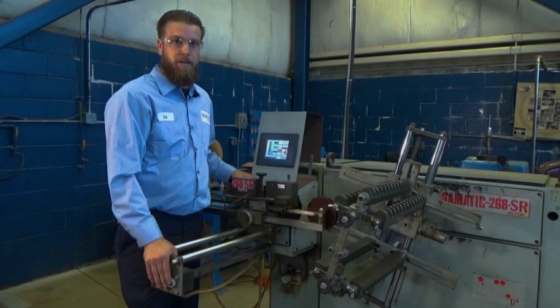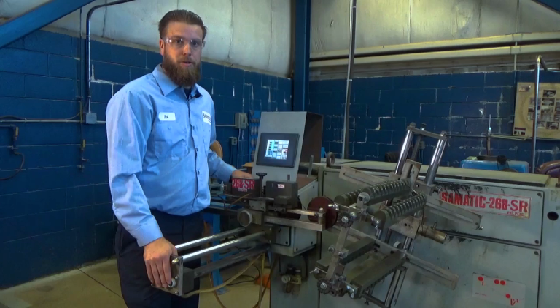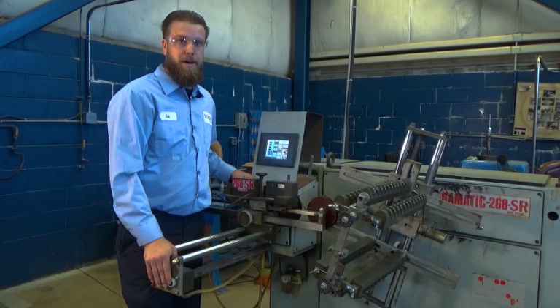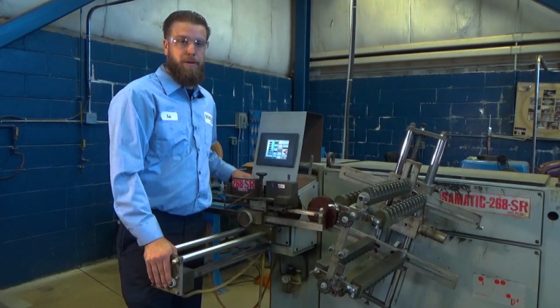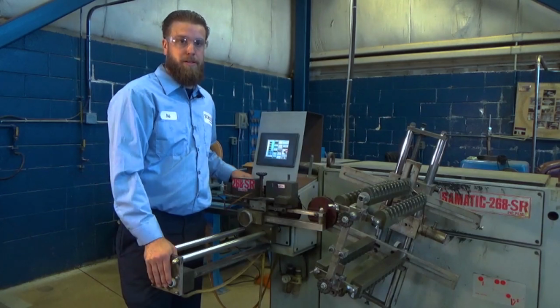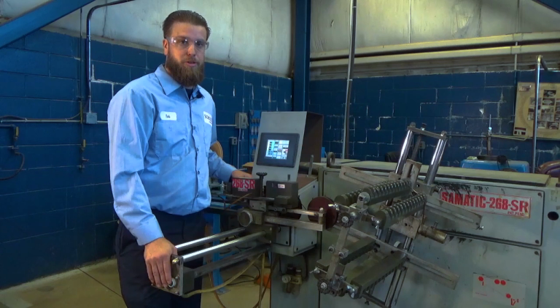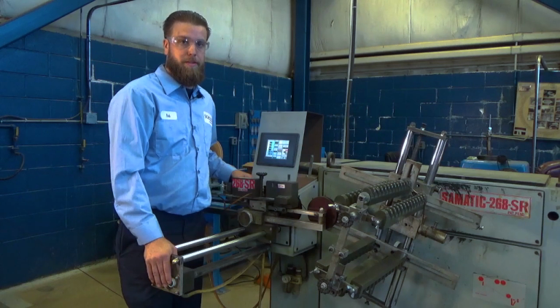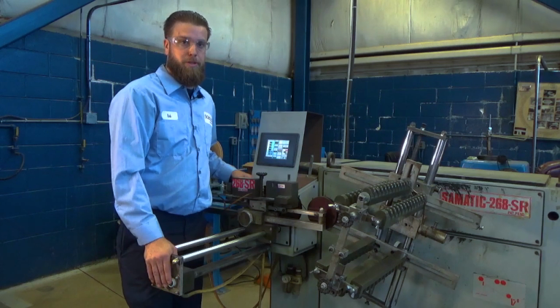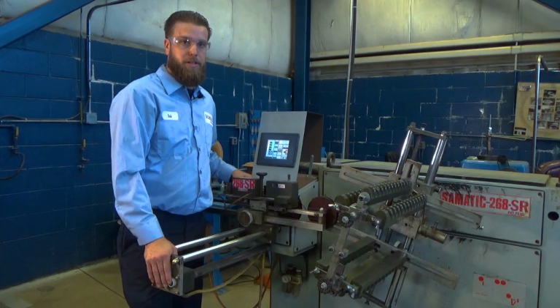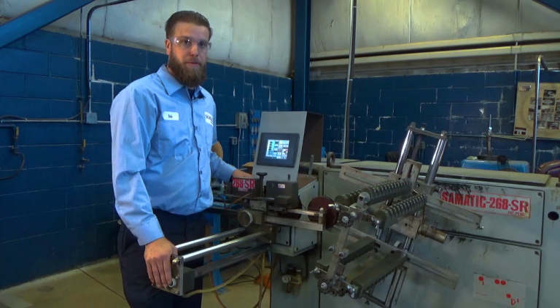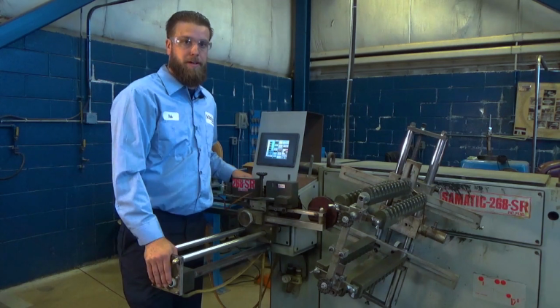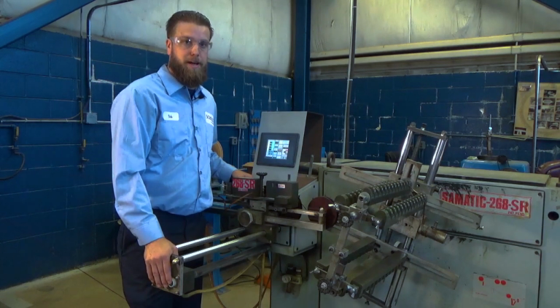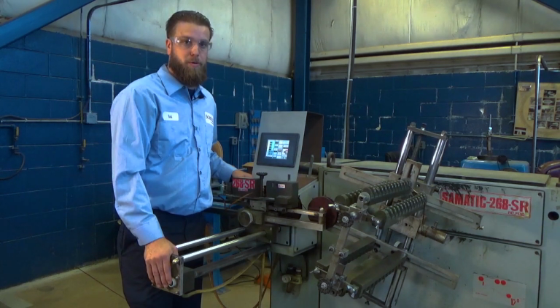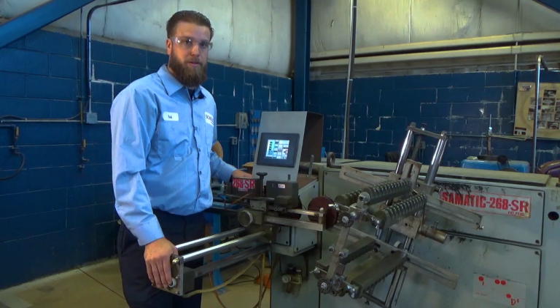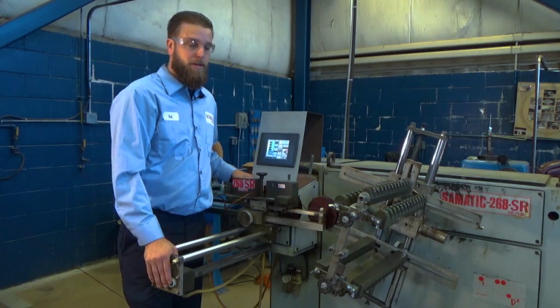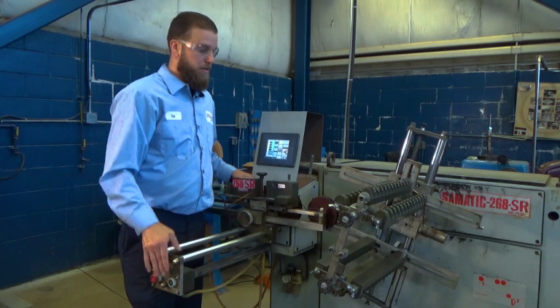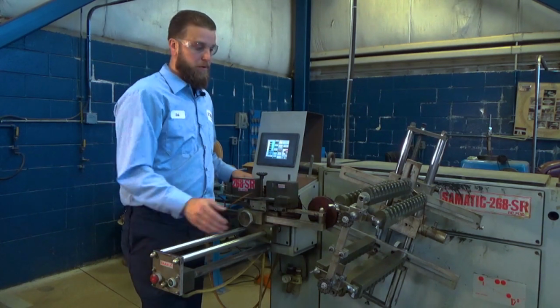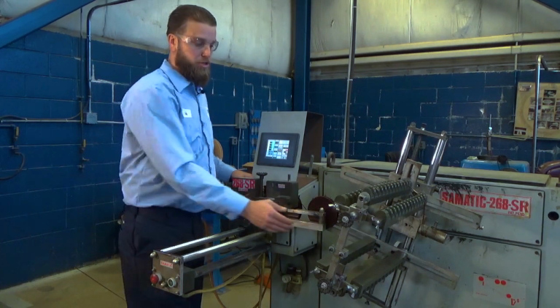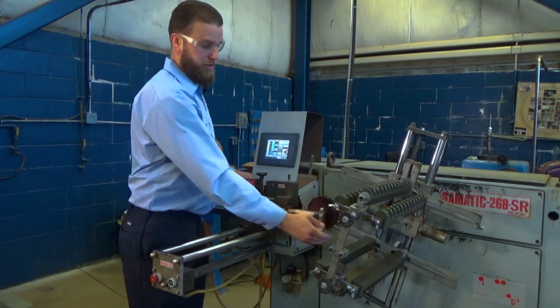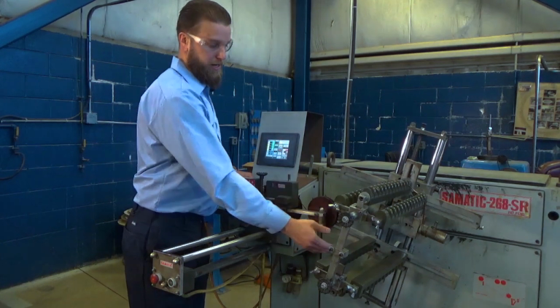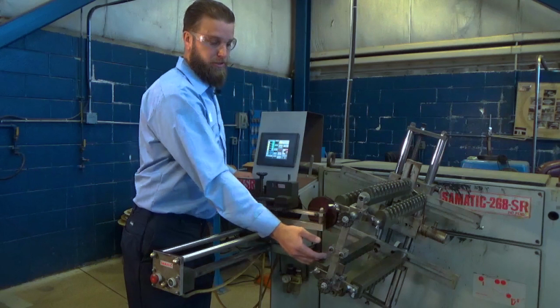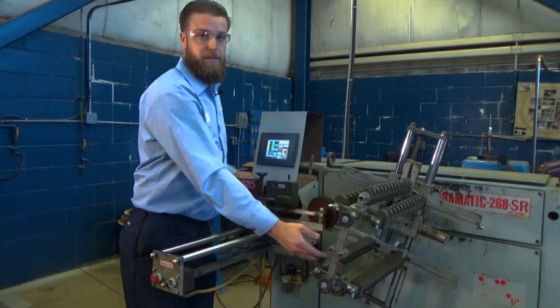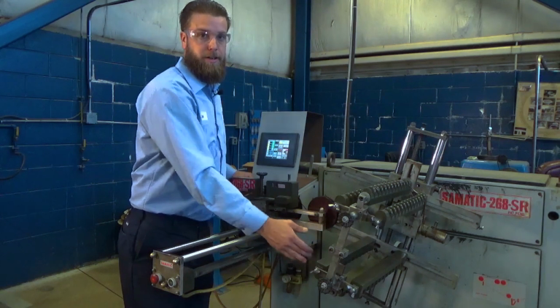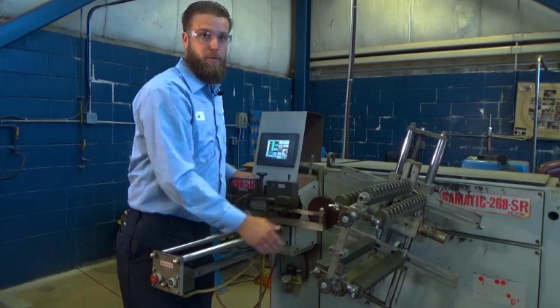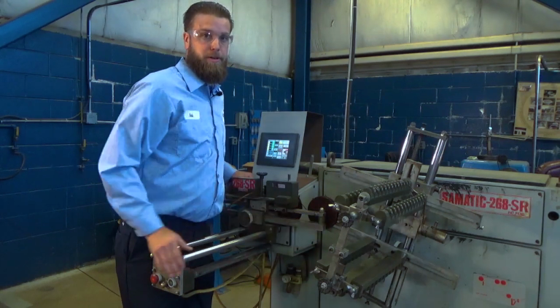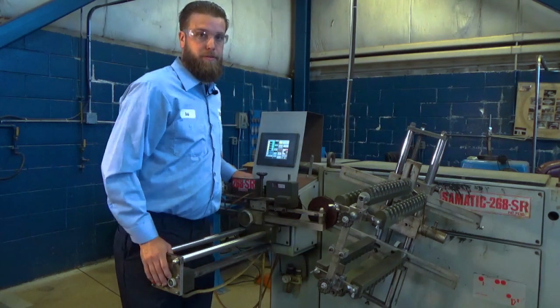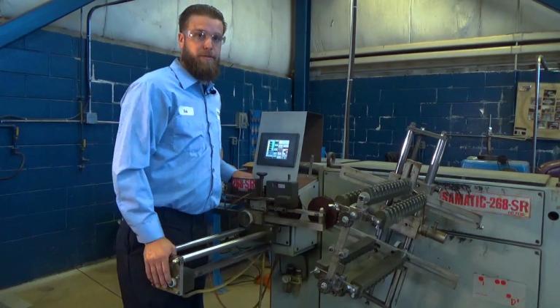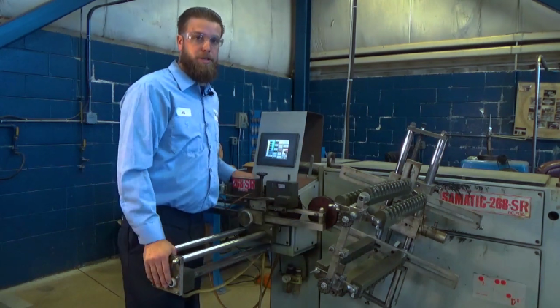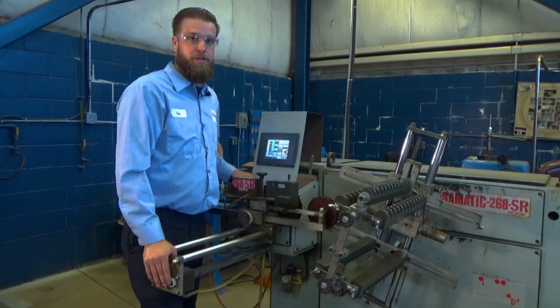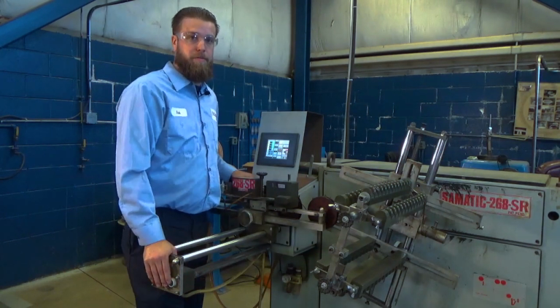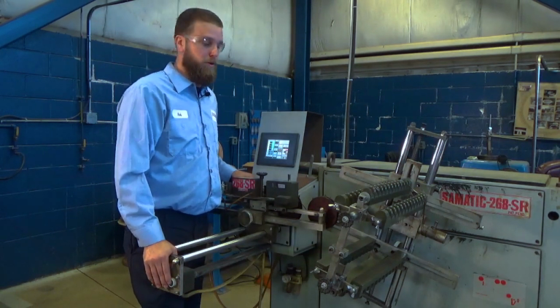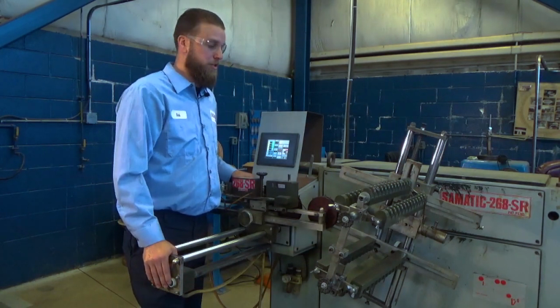Right now I'm going to demonstrate the machine spinning a diamond coil. You want to make sure your hands are clear and nowhere near the rotation of the coil machine.